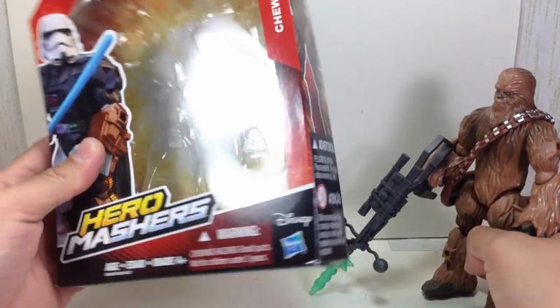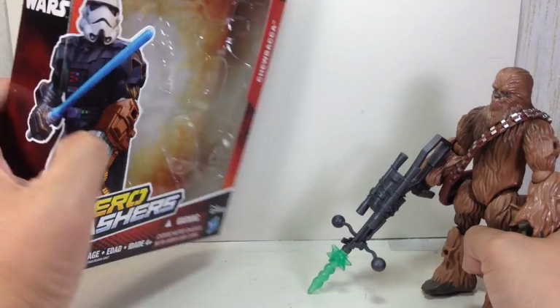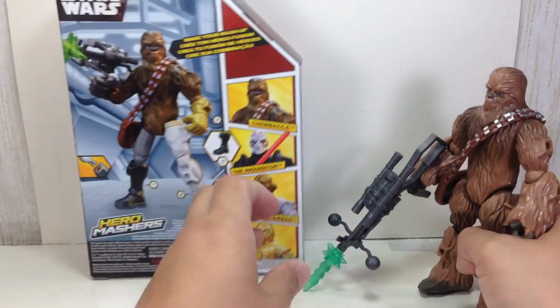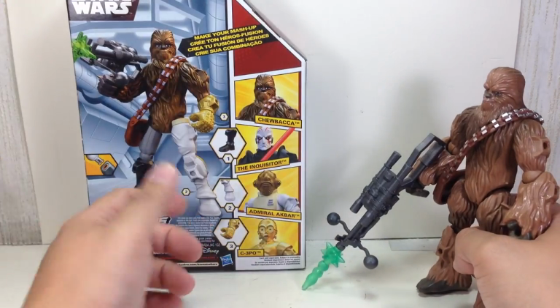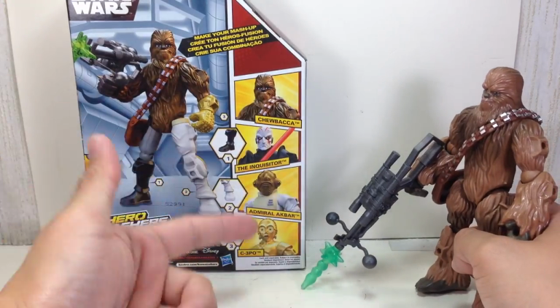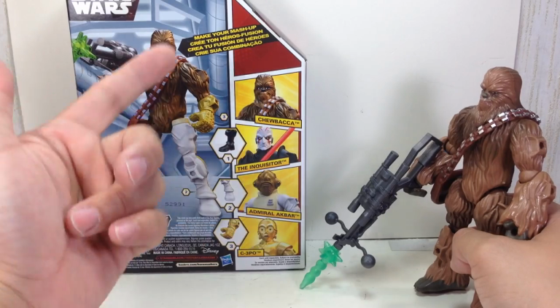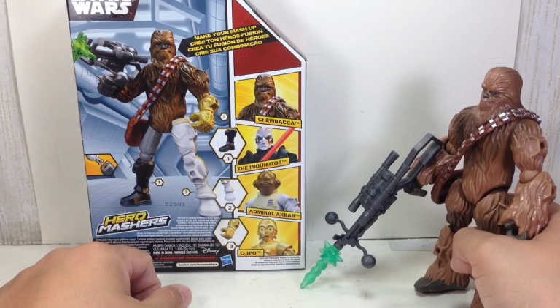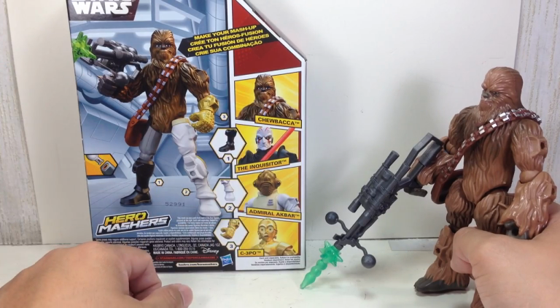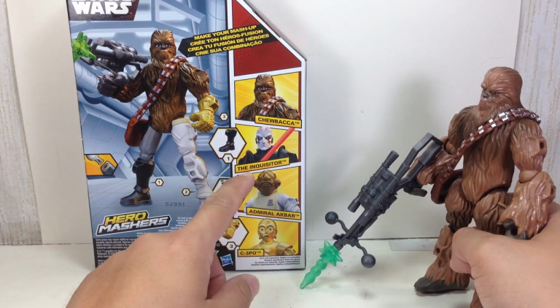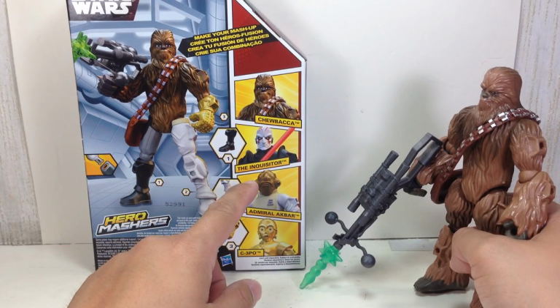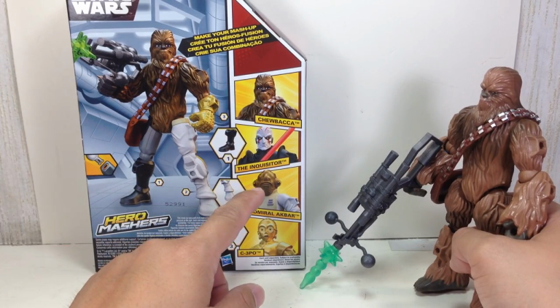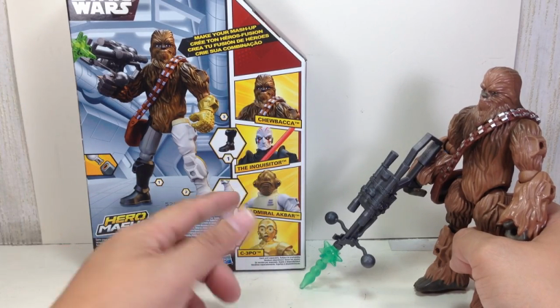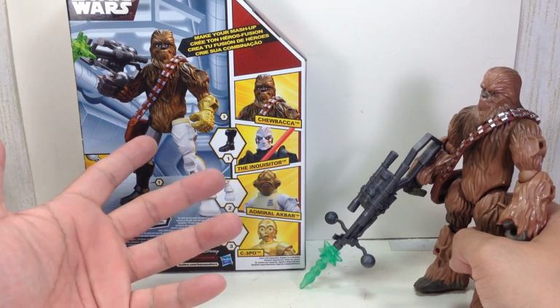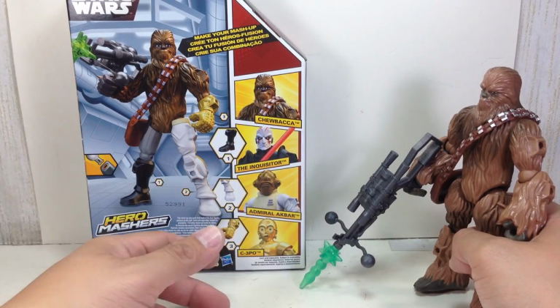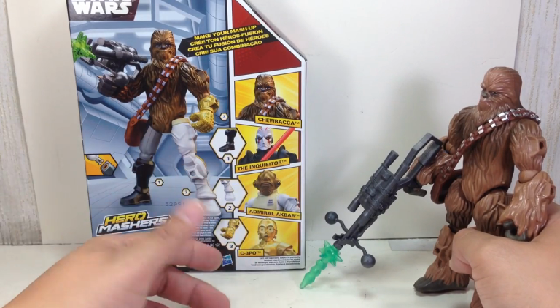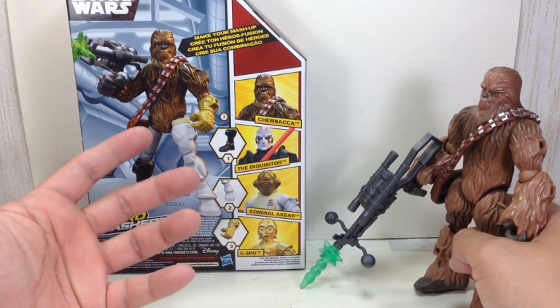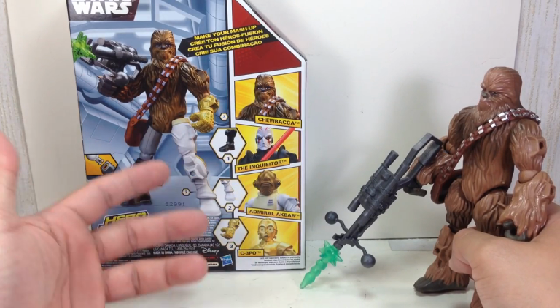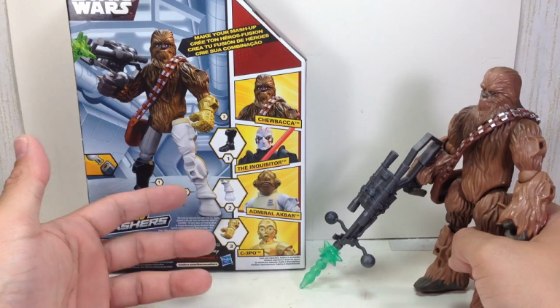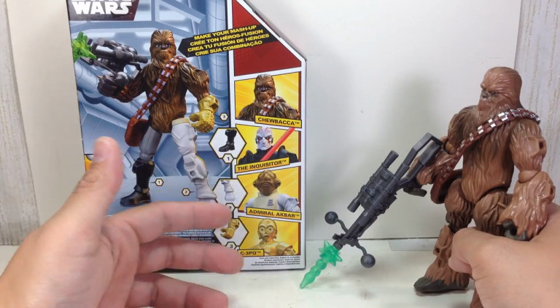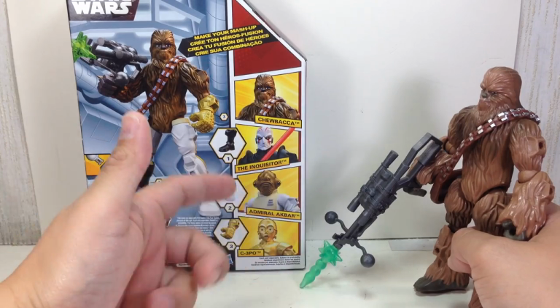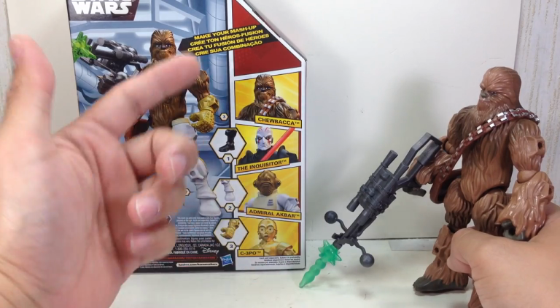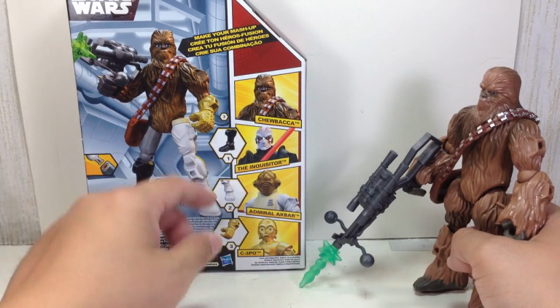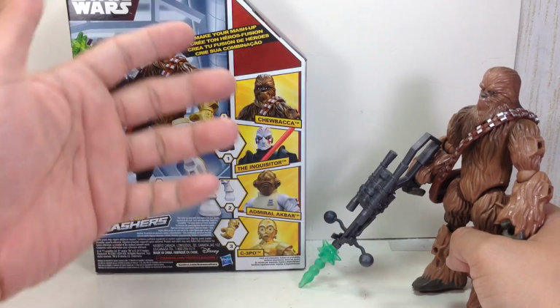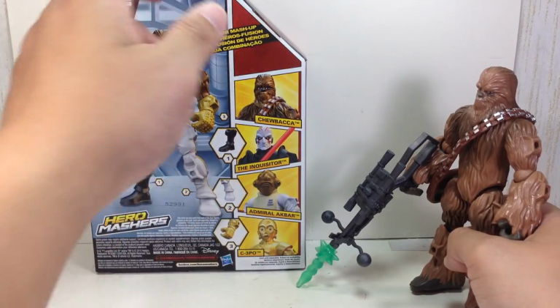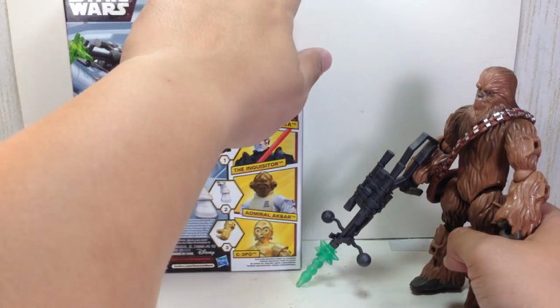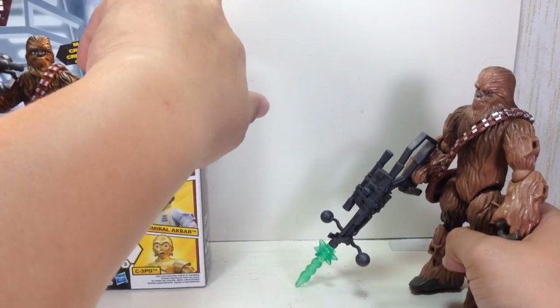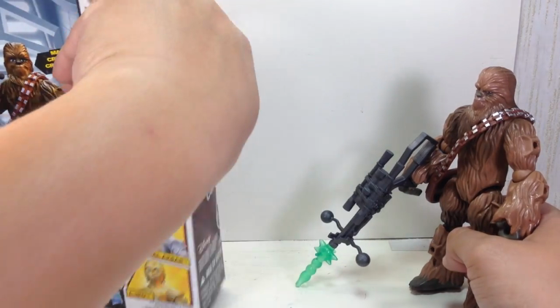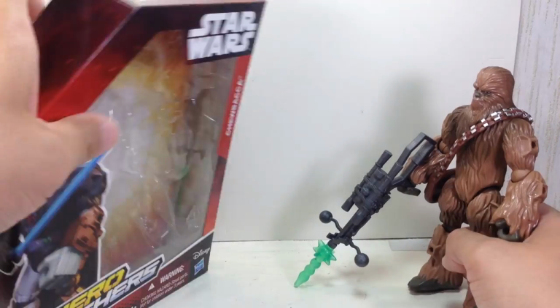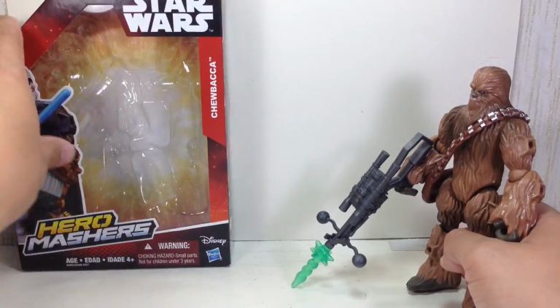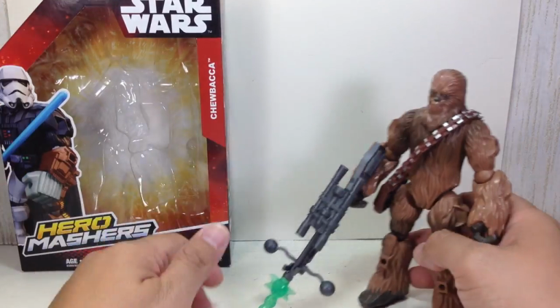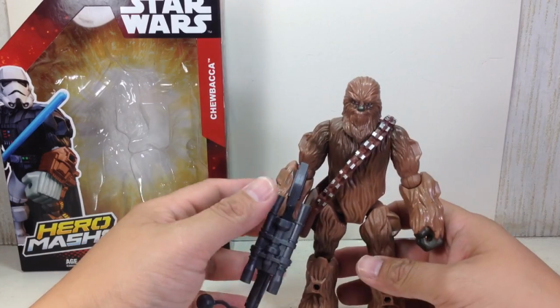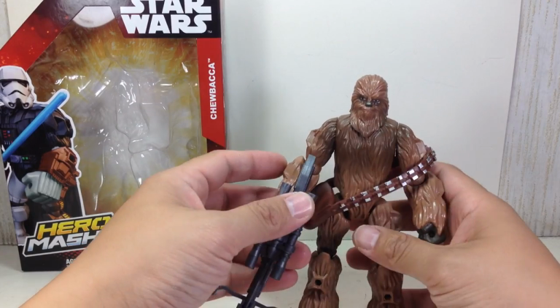Here's the packaging and the rest of the wave. I haven't gotten Admiral Ackbar or Greedo yet — Greedo and Ackbar. I'm still thinking about it; I might wait for them to go on clearance.